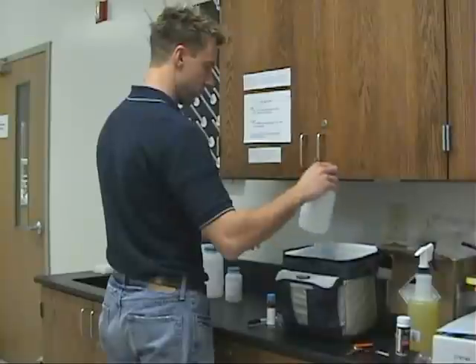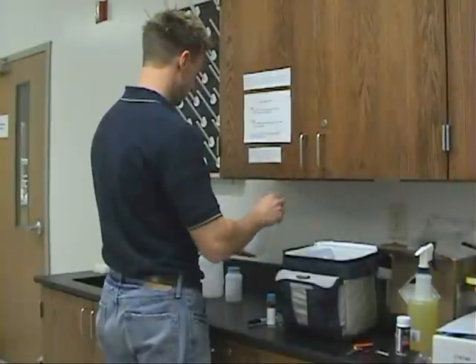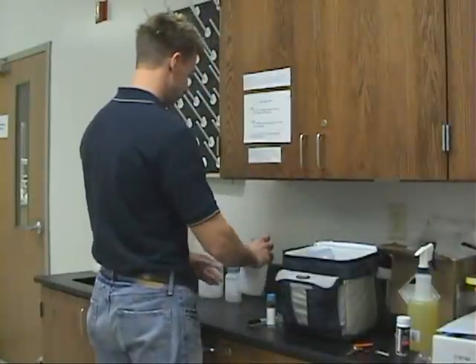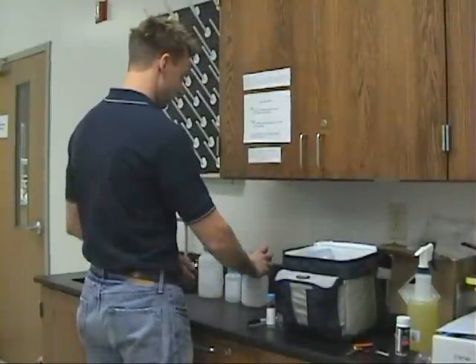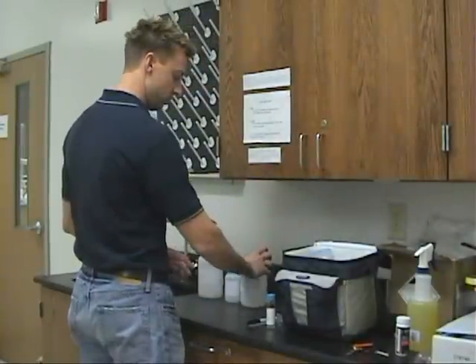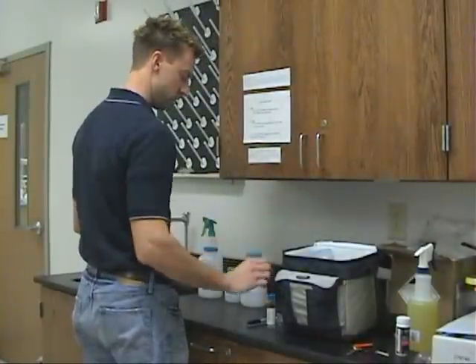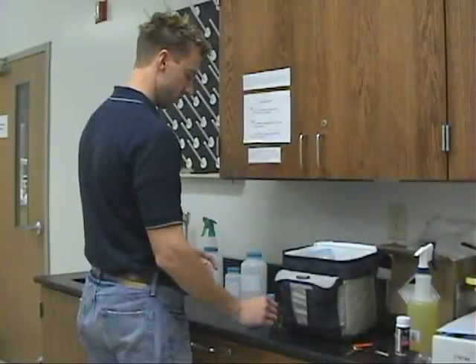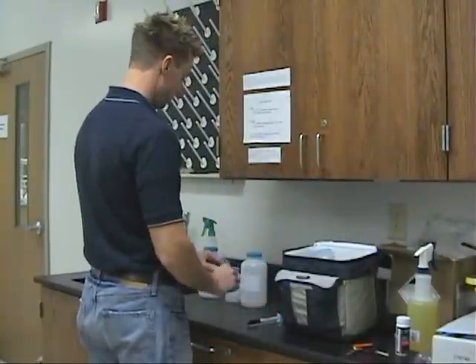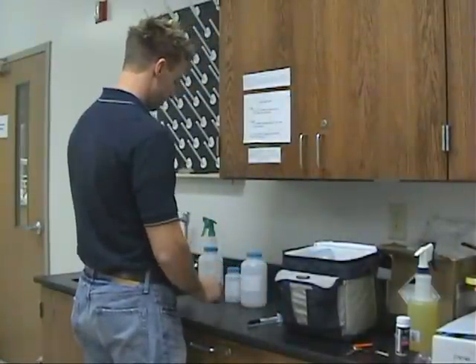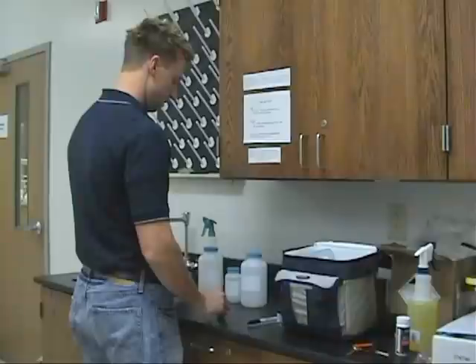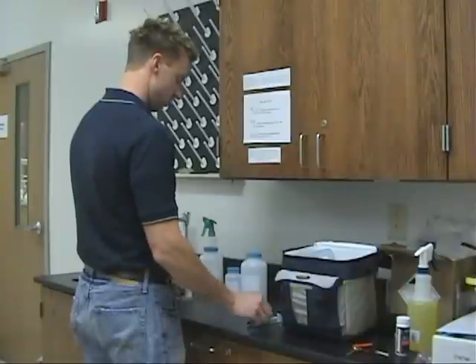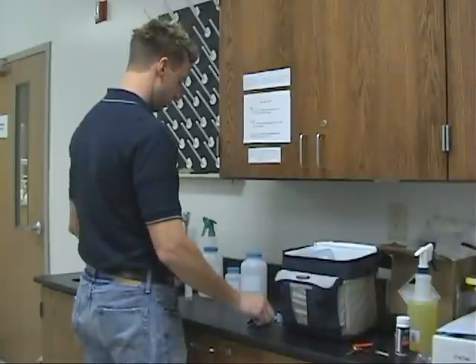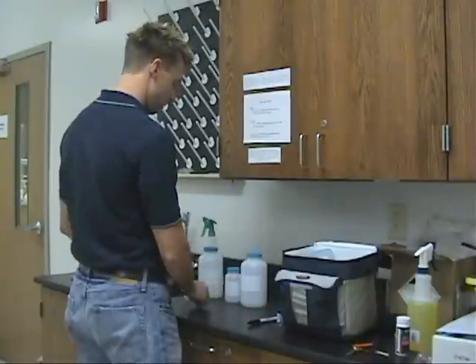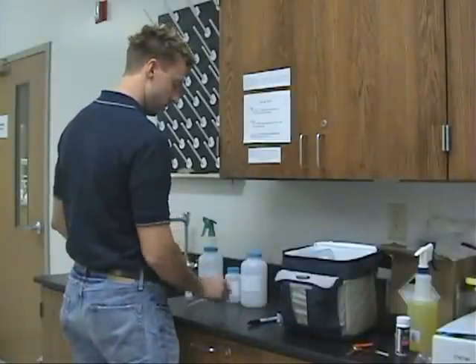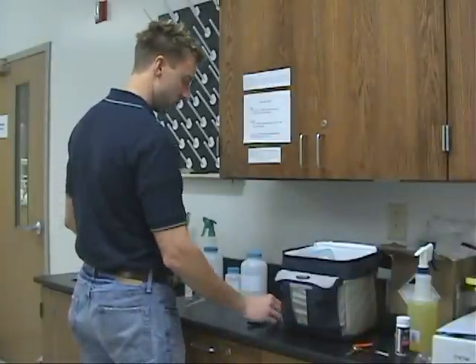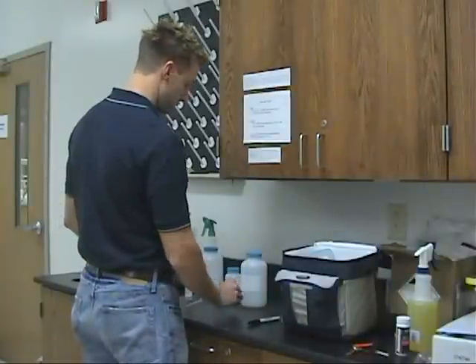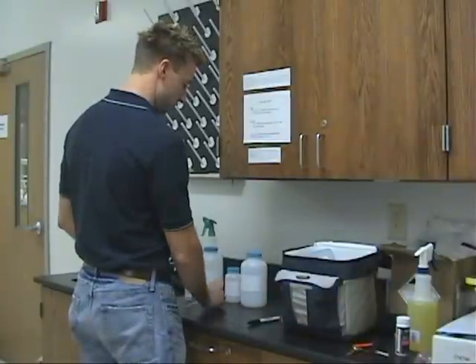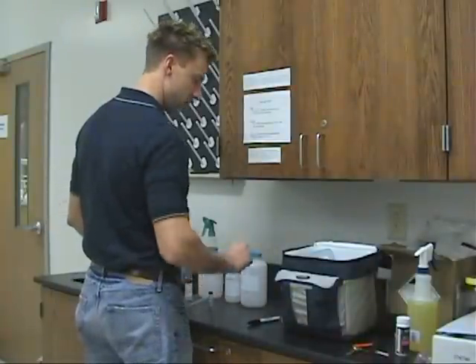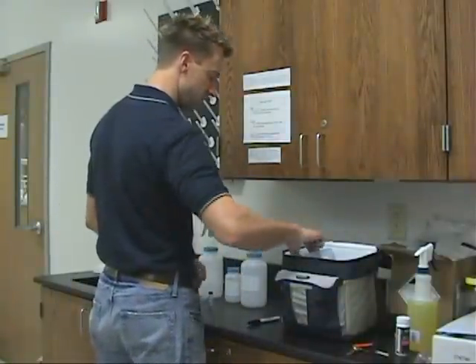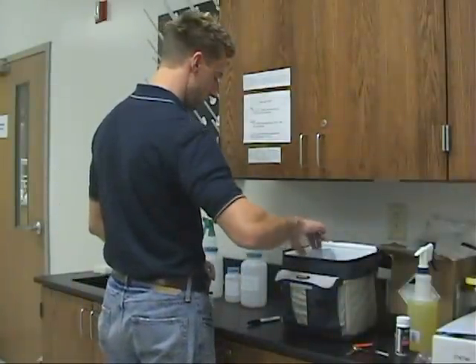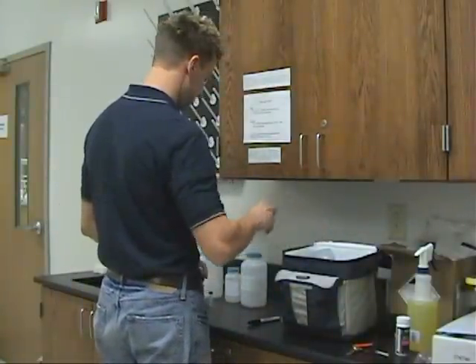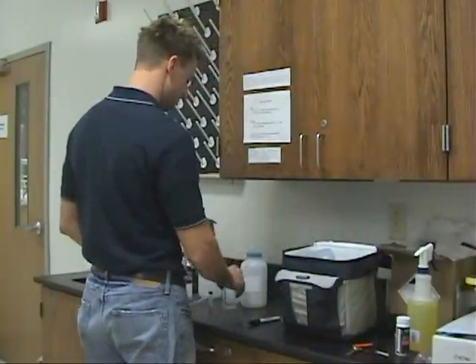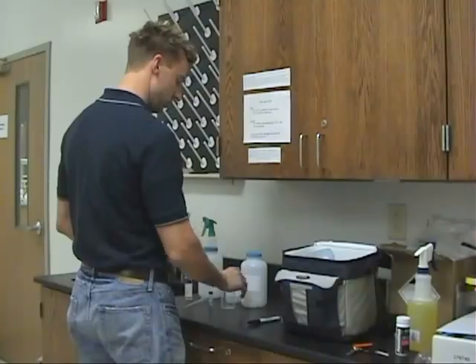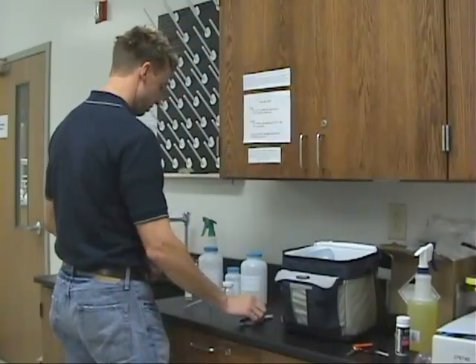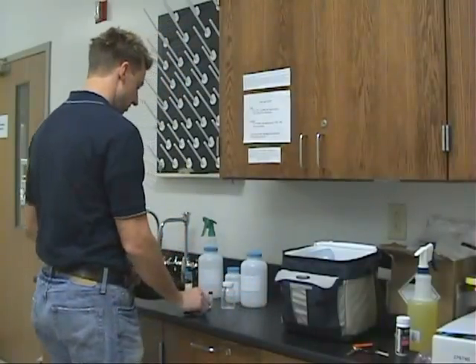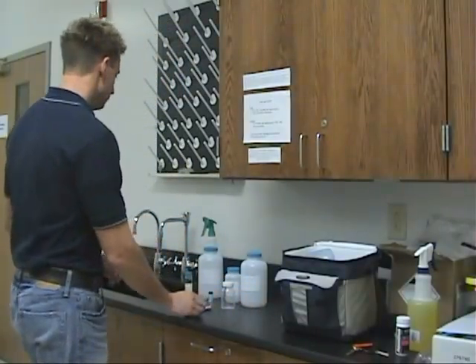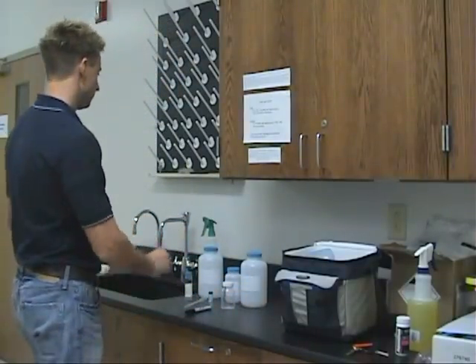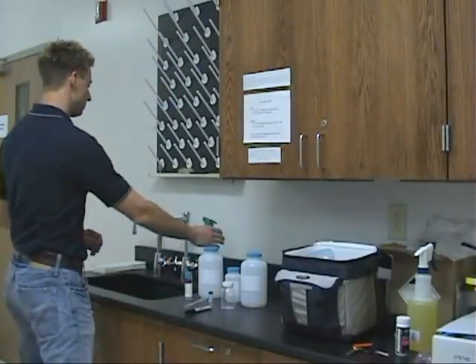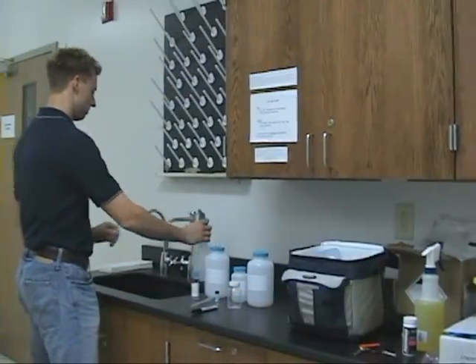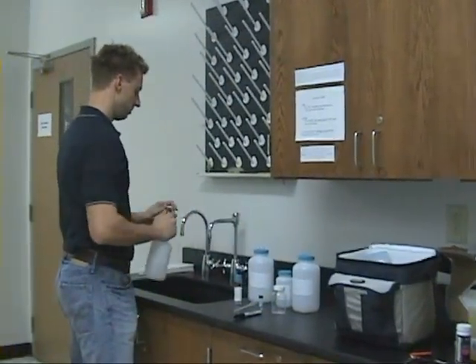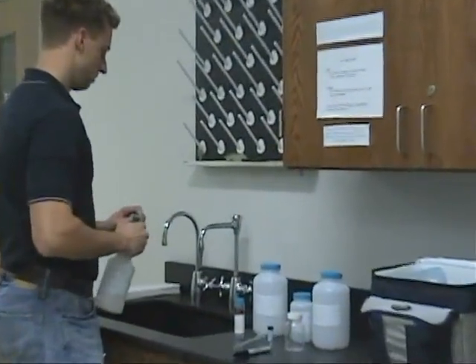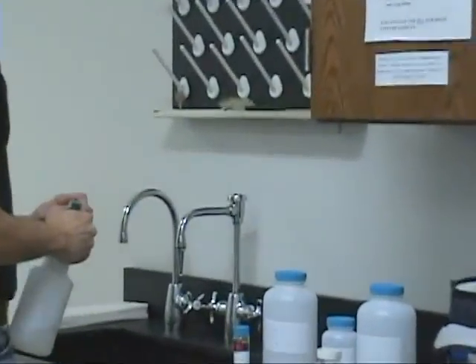Choose a non-leaking tap that has separate hot and cold handles. Swivel faucets, hoses, and drinking fountains are not recommended. Remove the aerator or screen from the faucet before sampling.